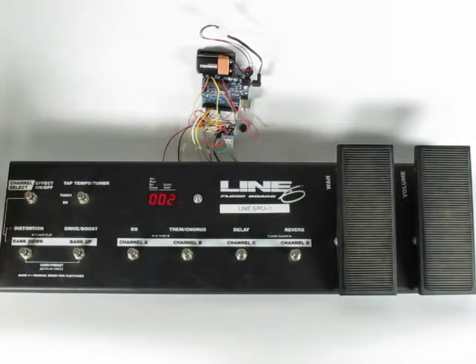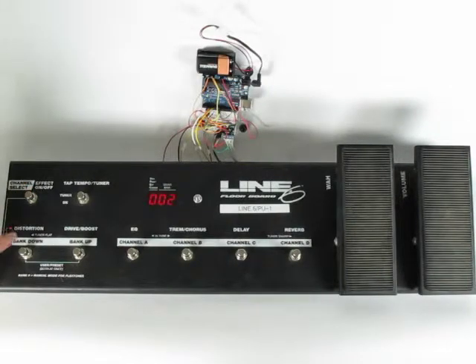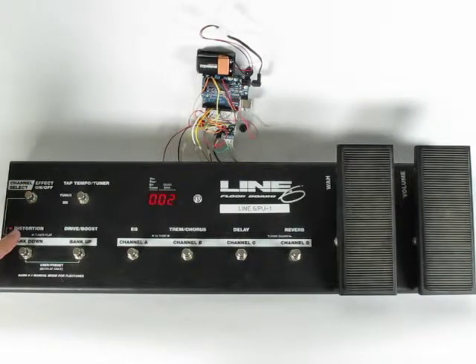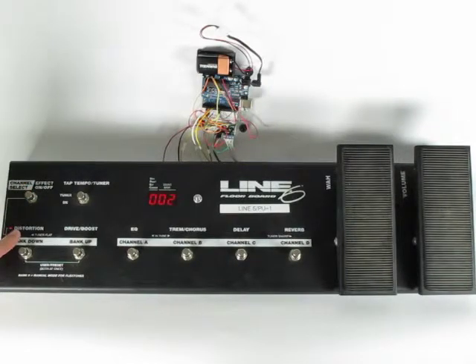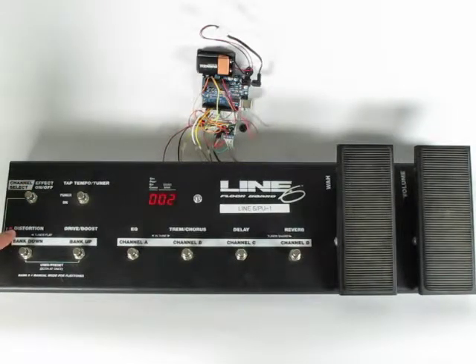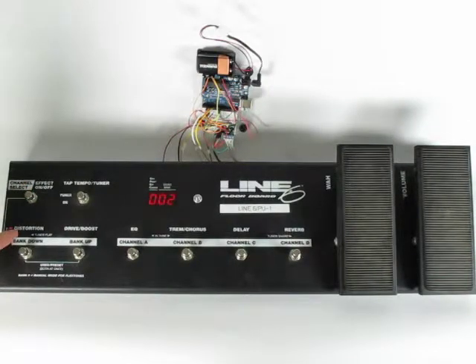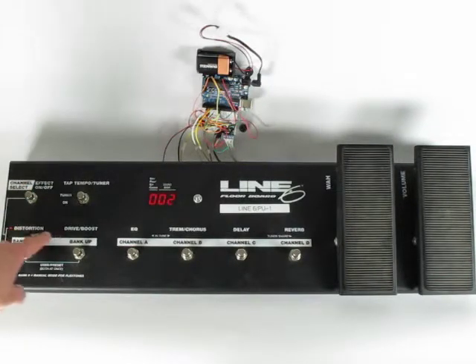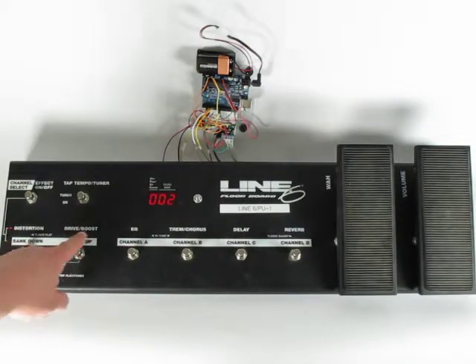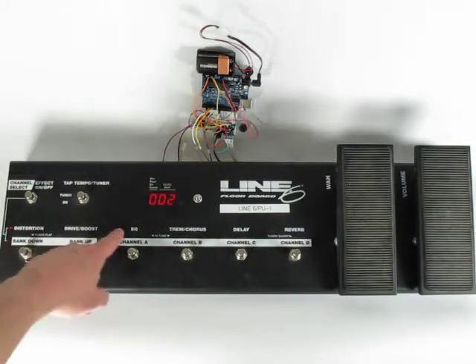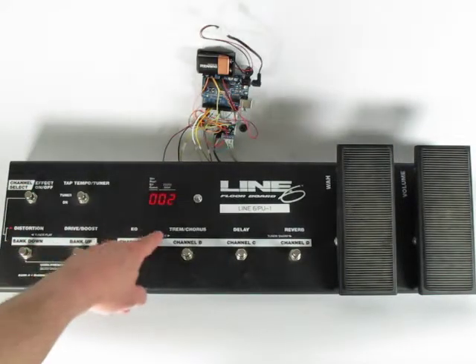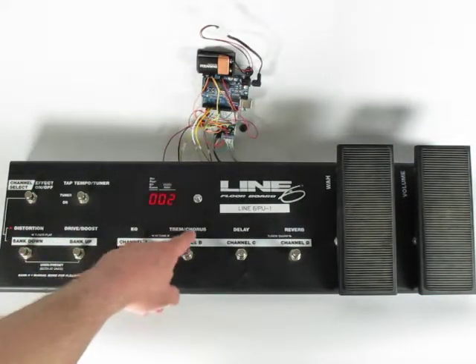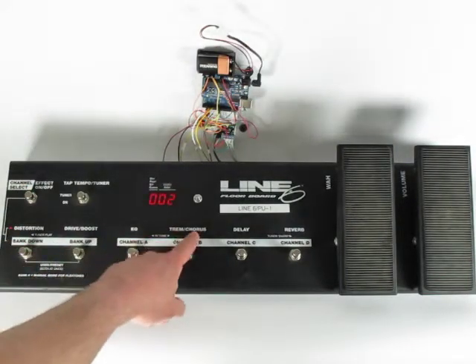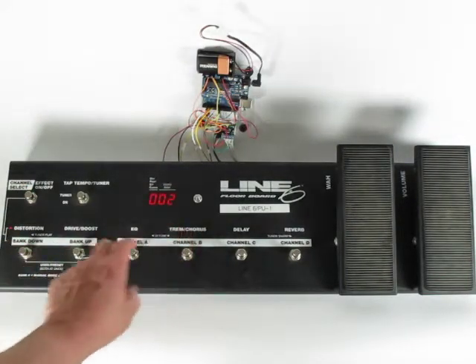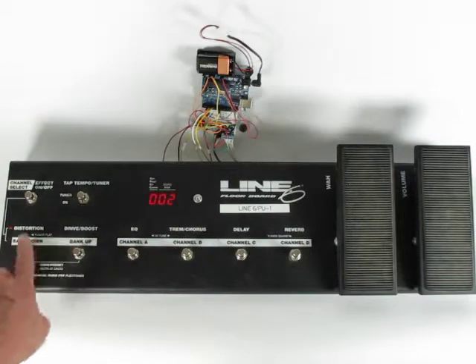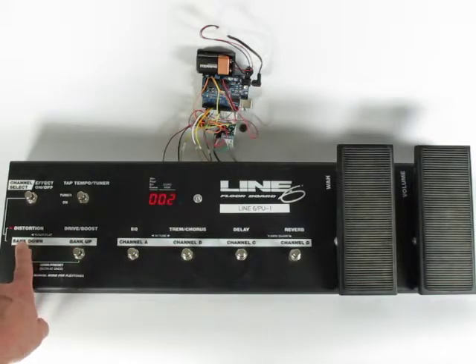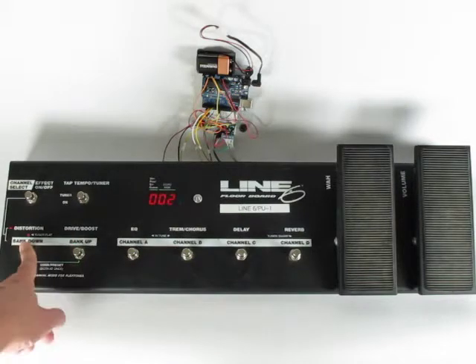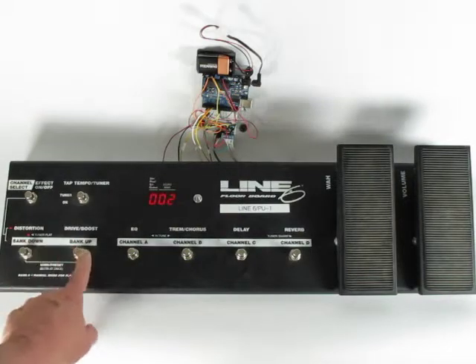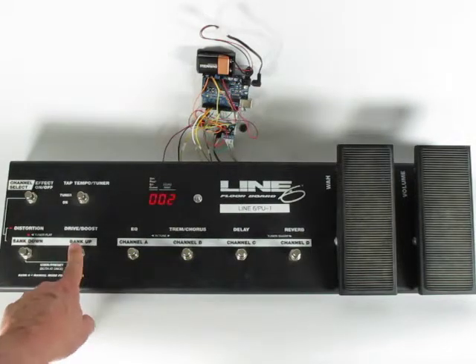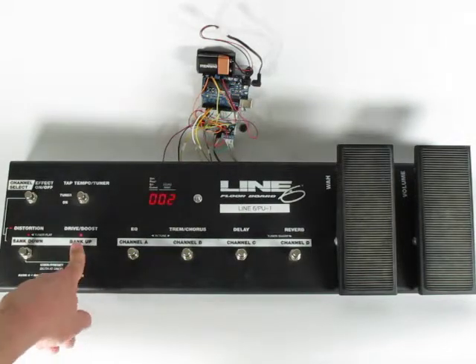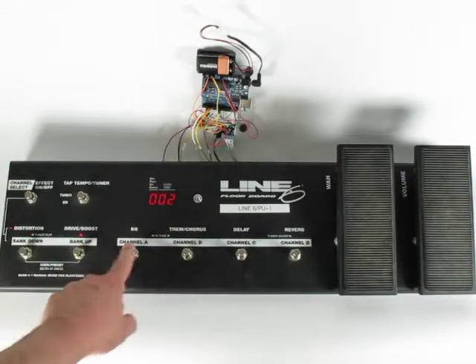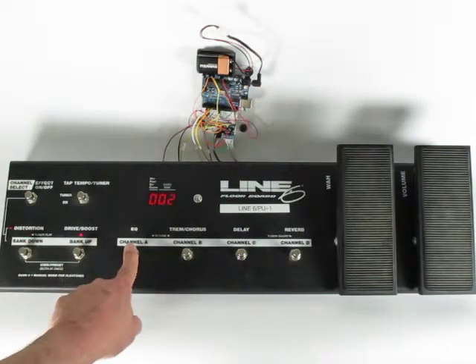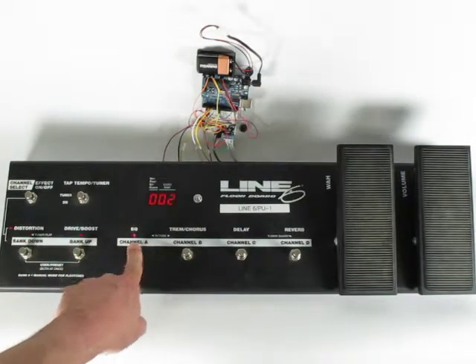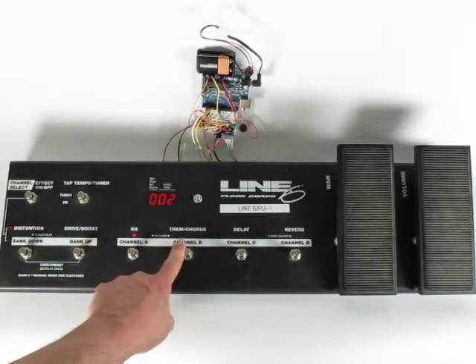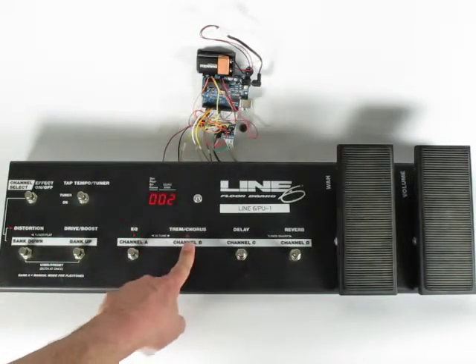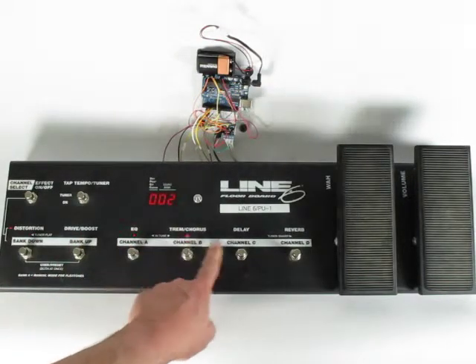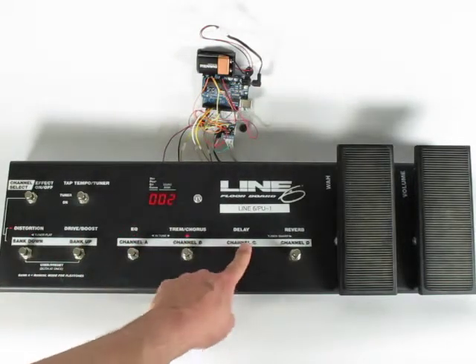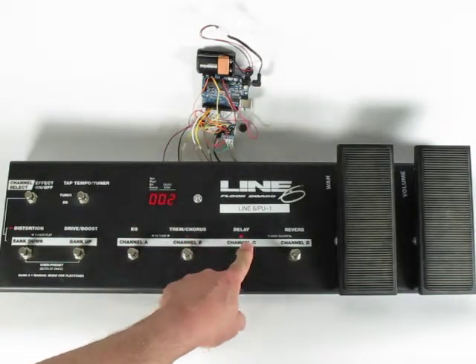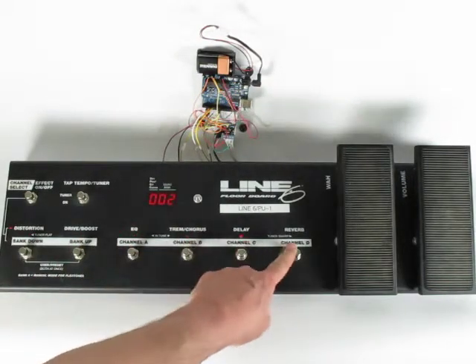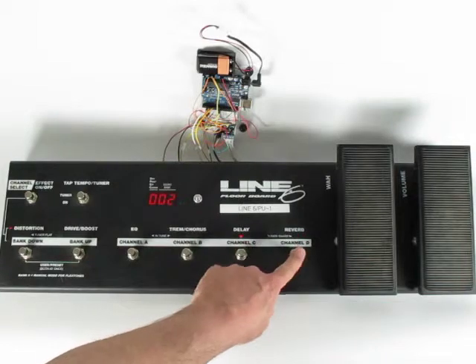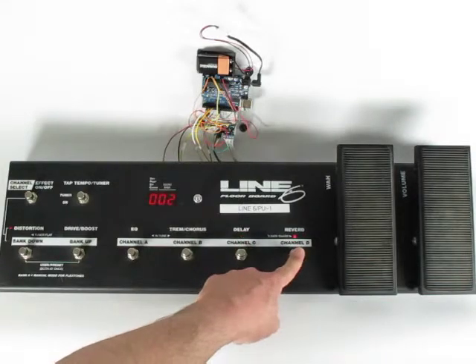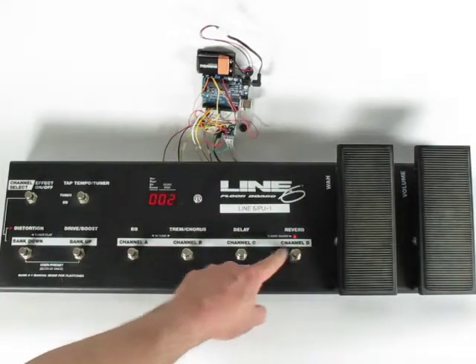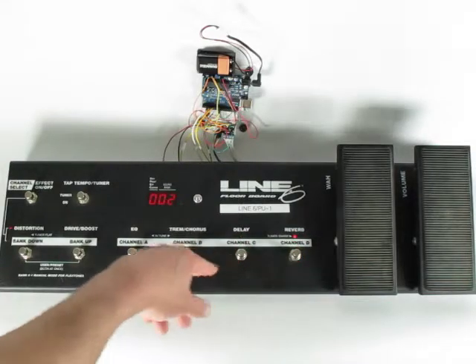It says here distortion, drive boost — these are not programmed yet. But as you can see, the switches all work. They all correspond to values.